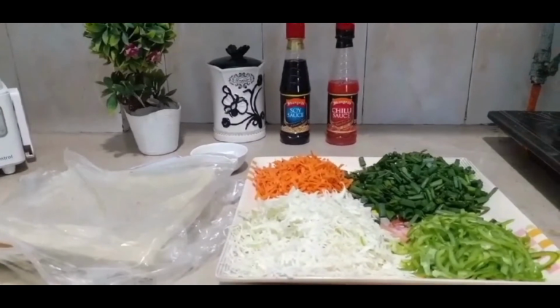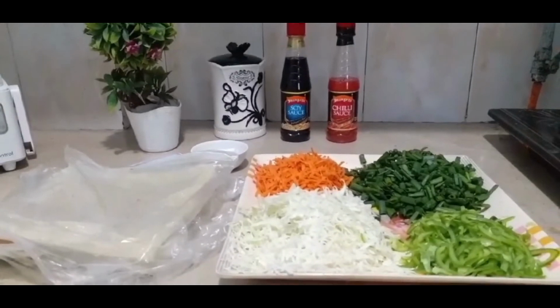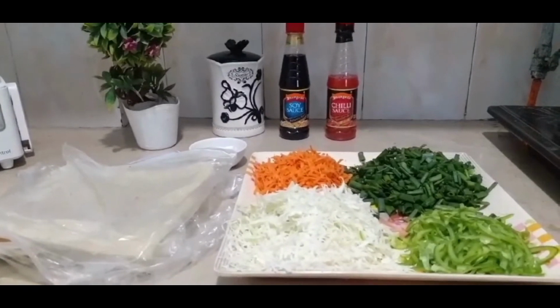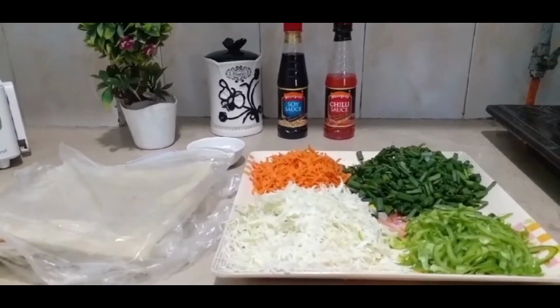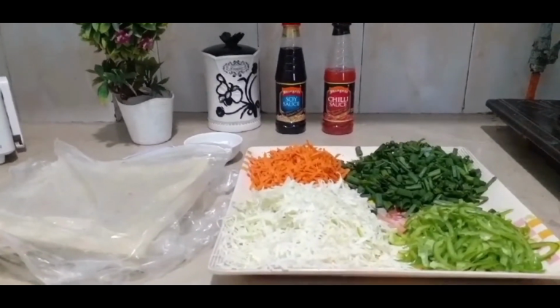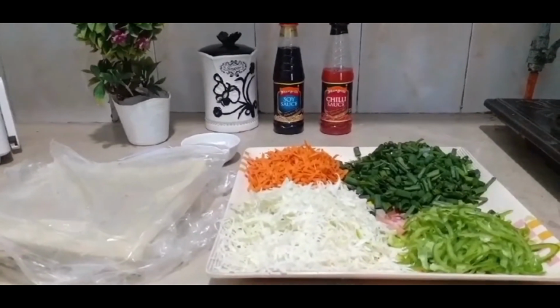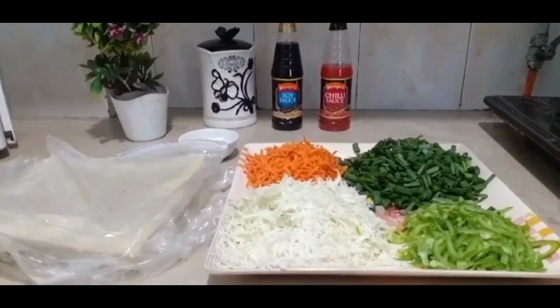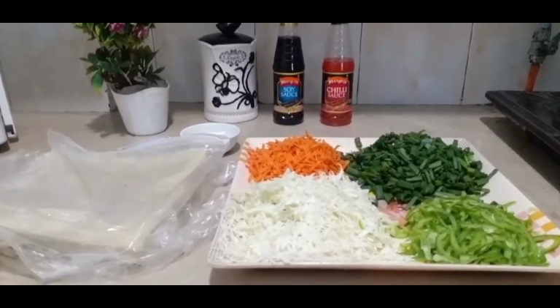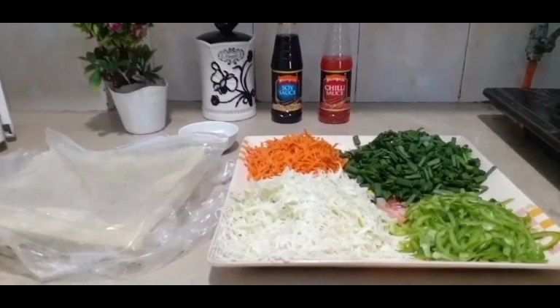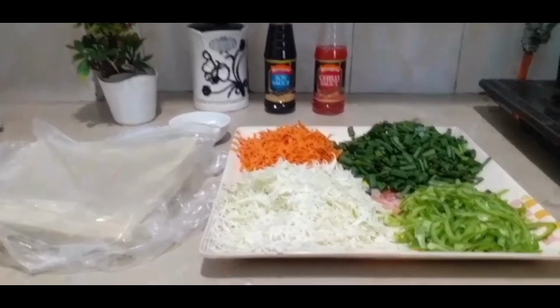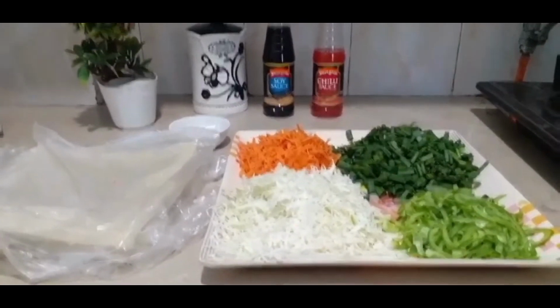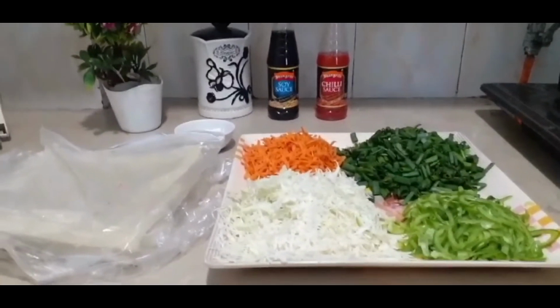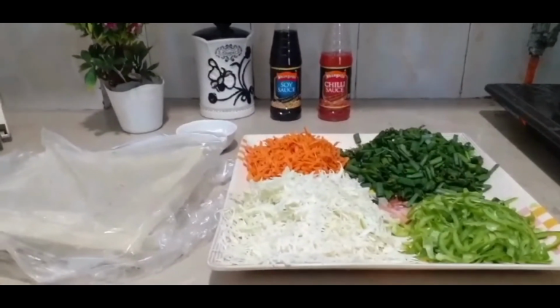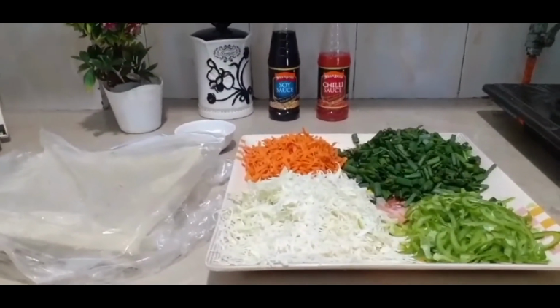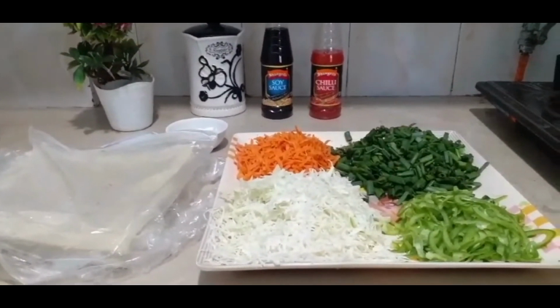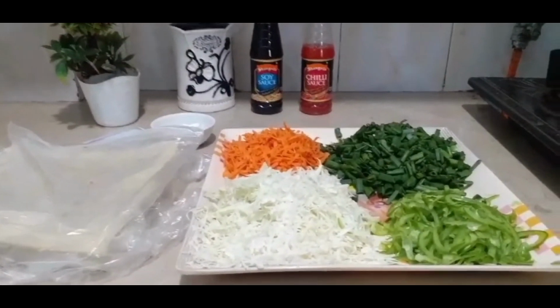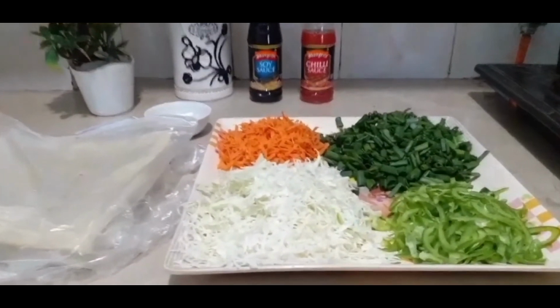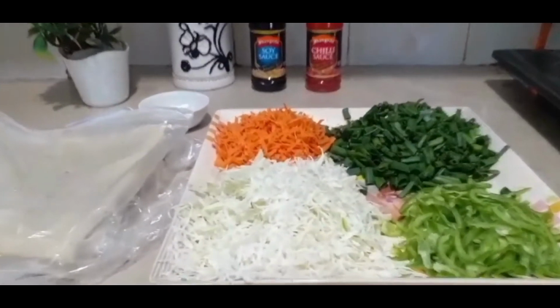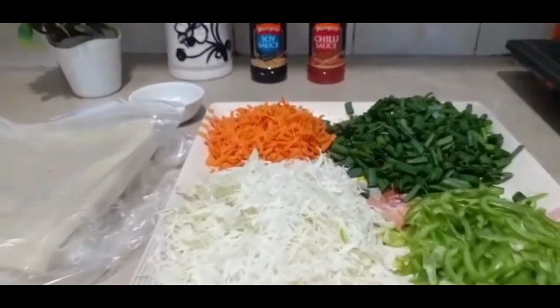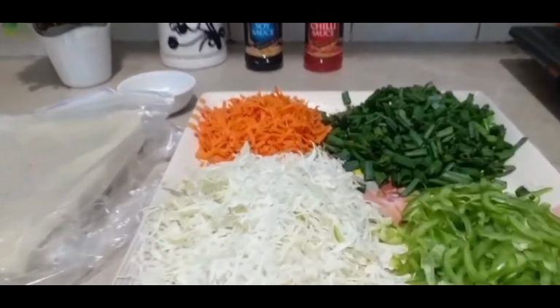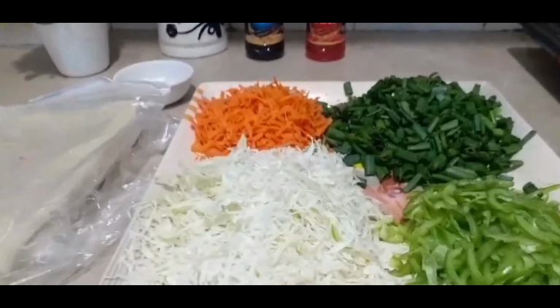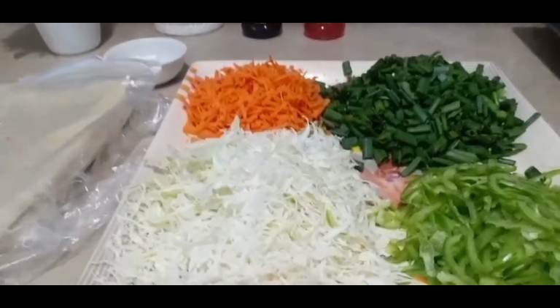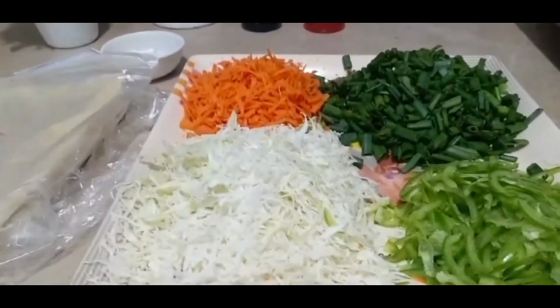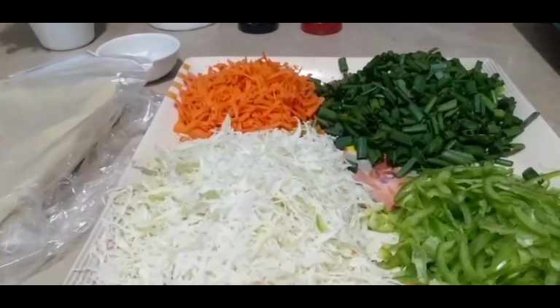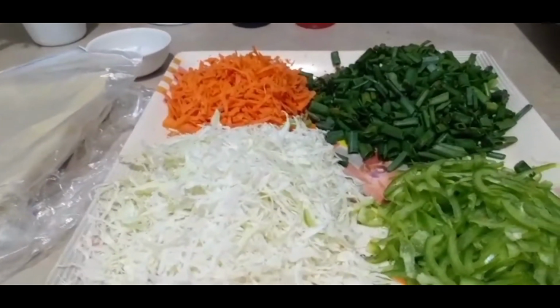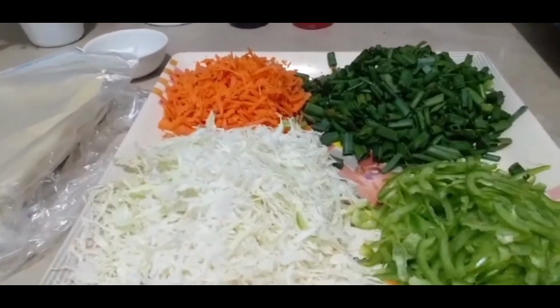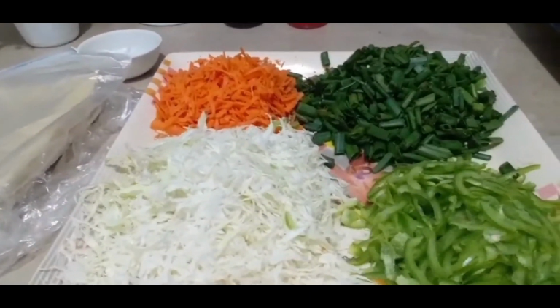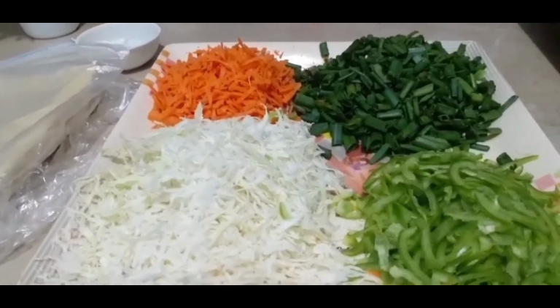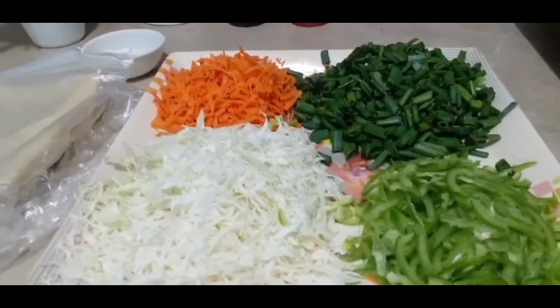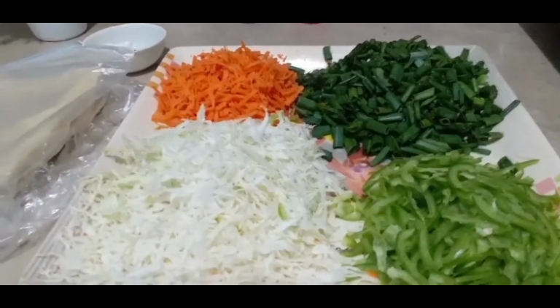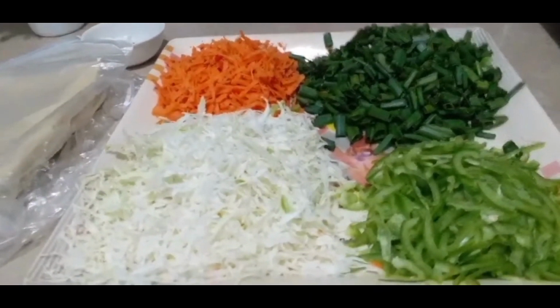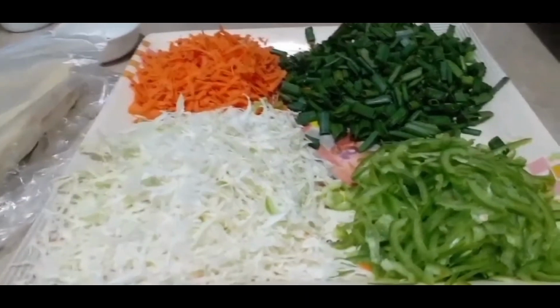Welcome to Spring Roll here. I have blueberries, I have a sweet potato, we have two vegetables.